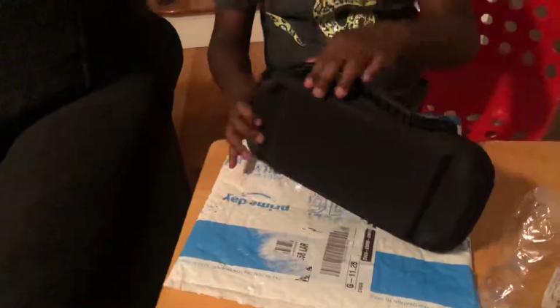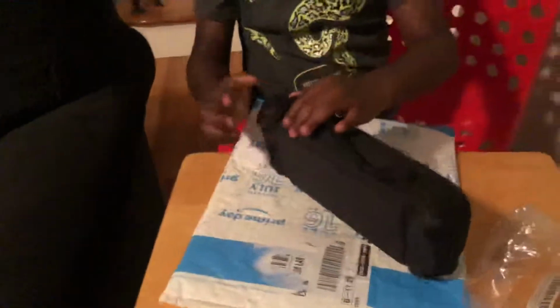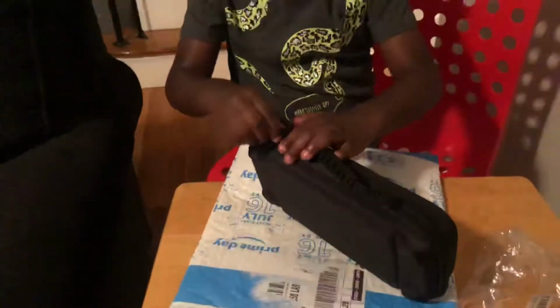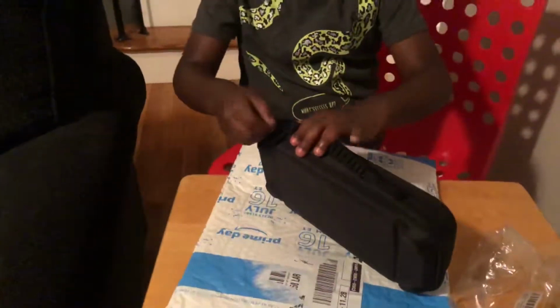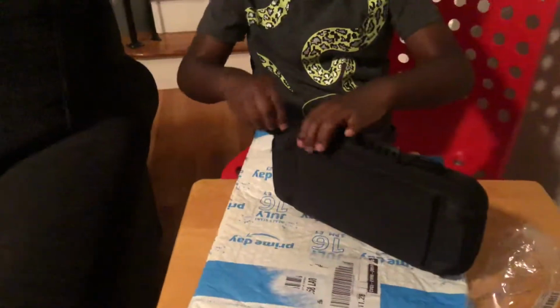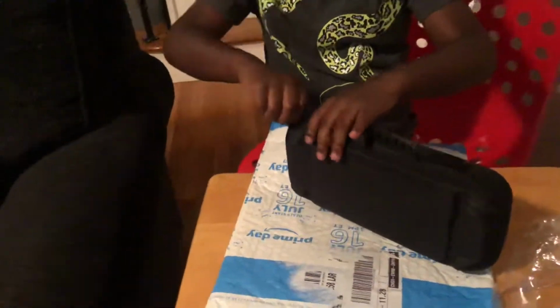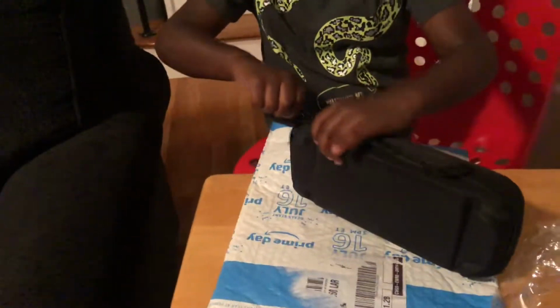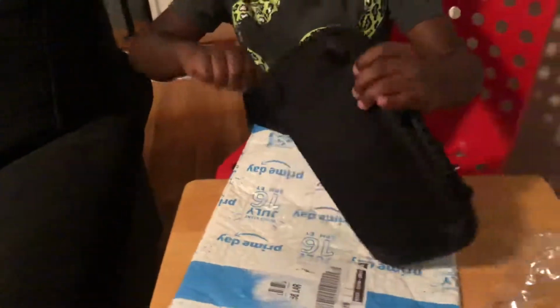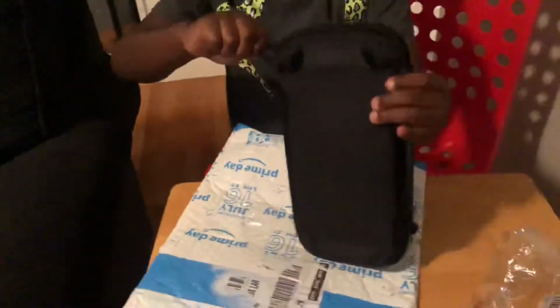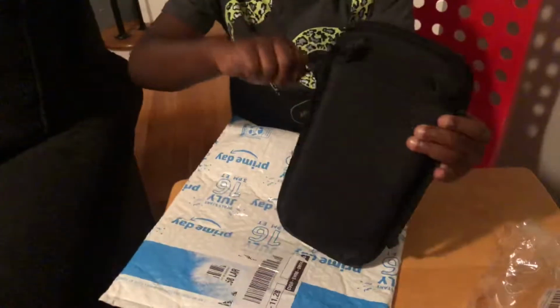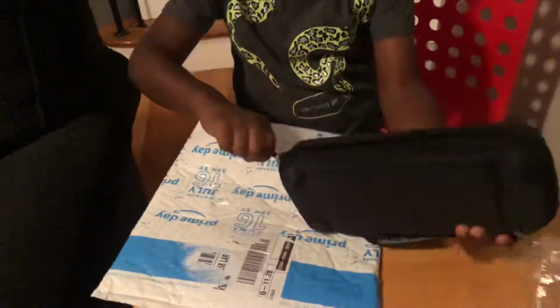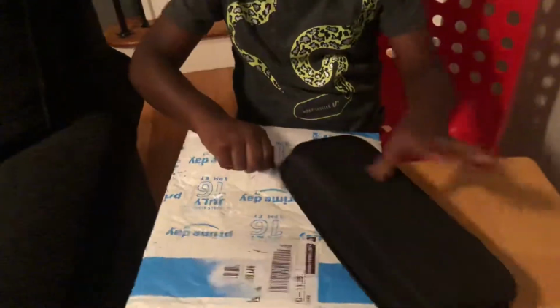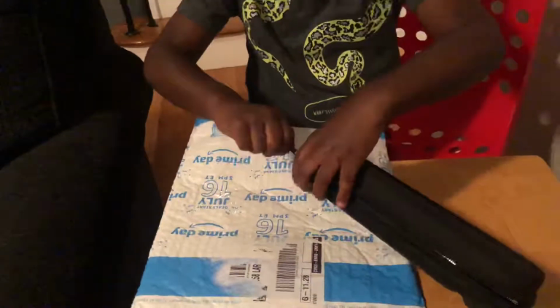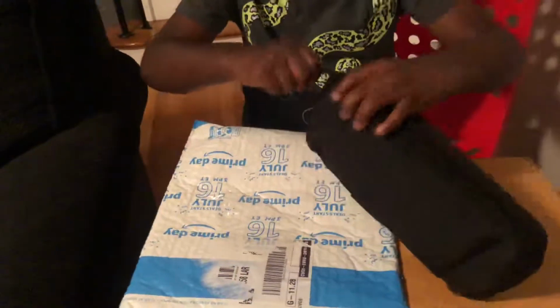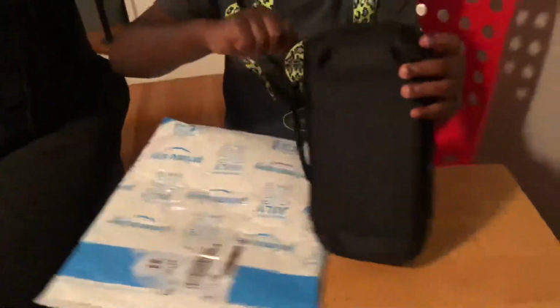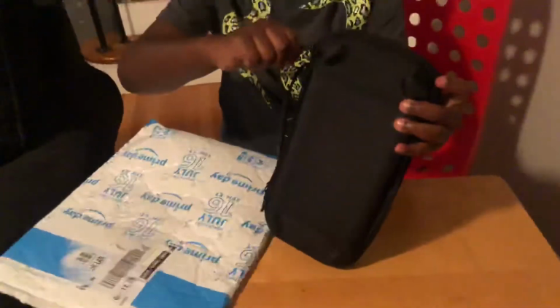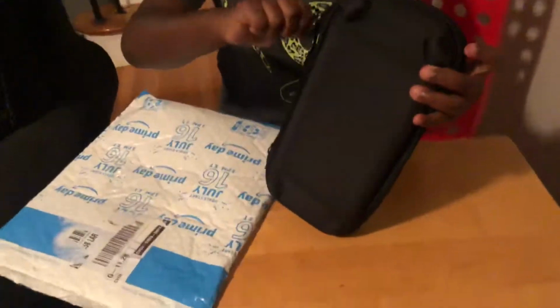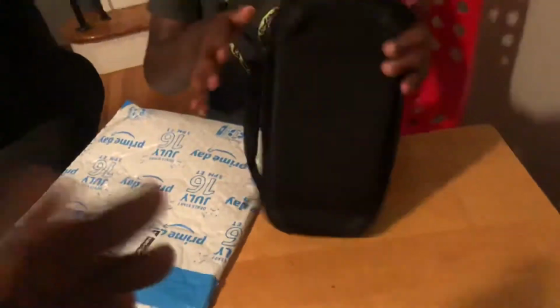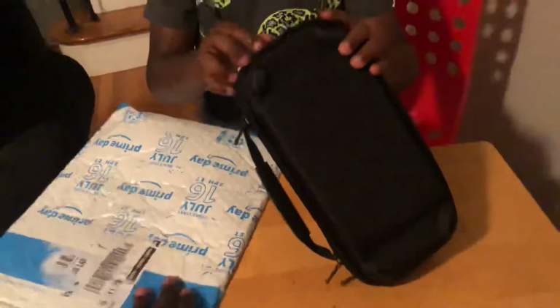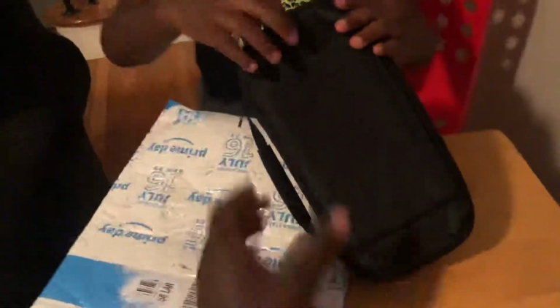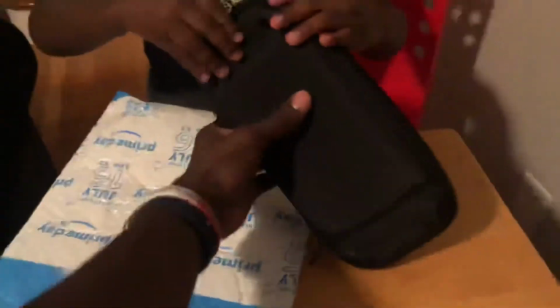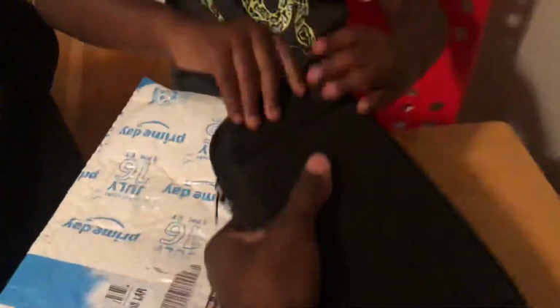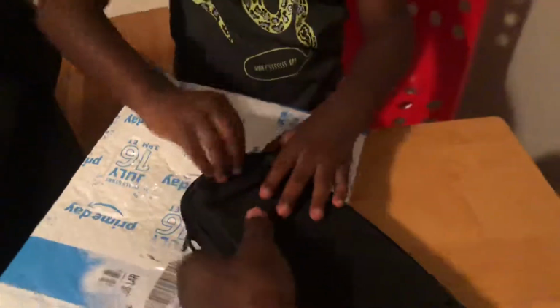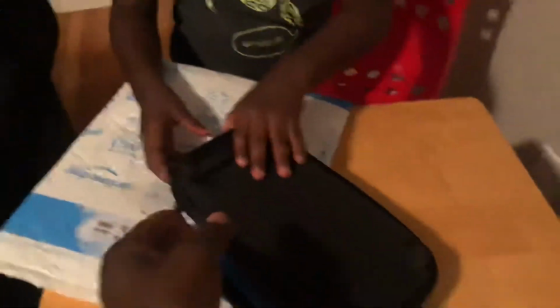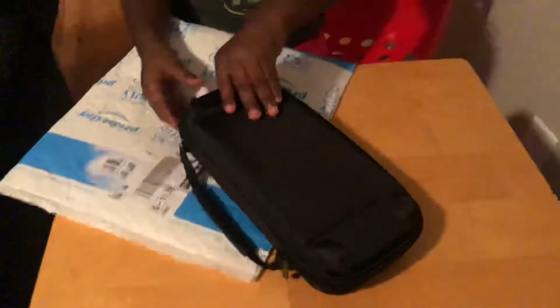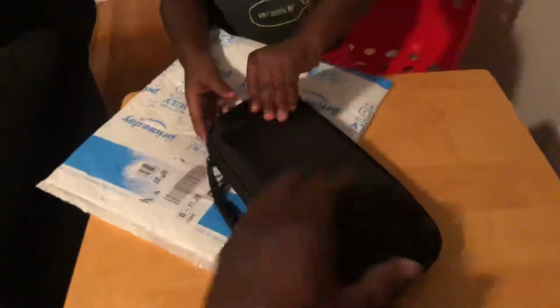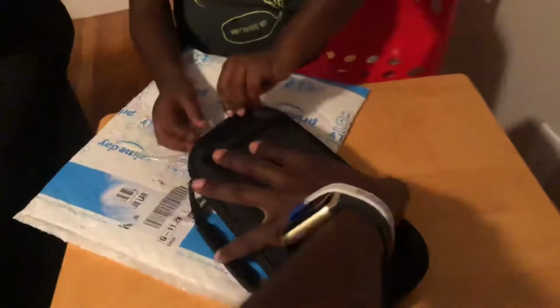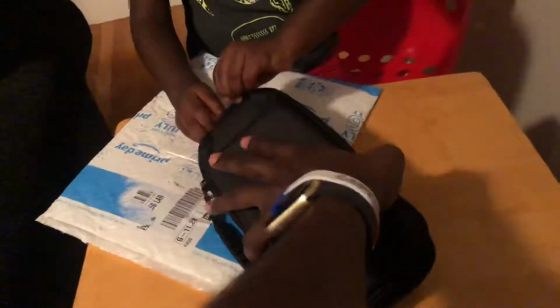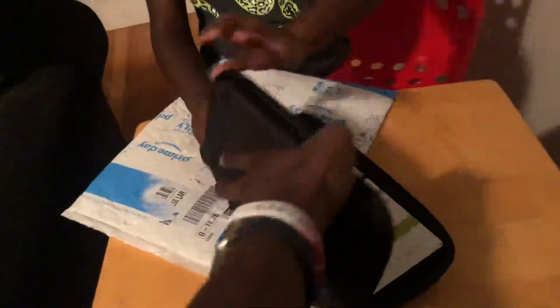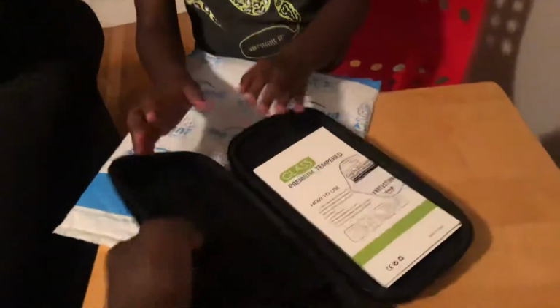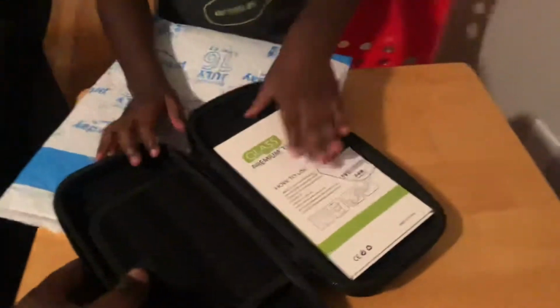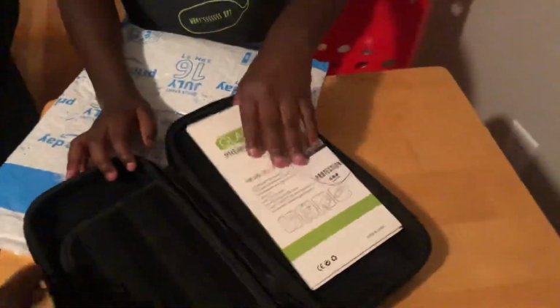So, this is the case my wife bought for me. I think it was a great deal. Because look what comes on the inside. Go ahead, open it. It's right here. Boom.